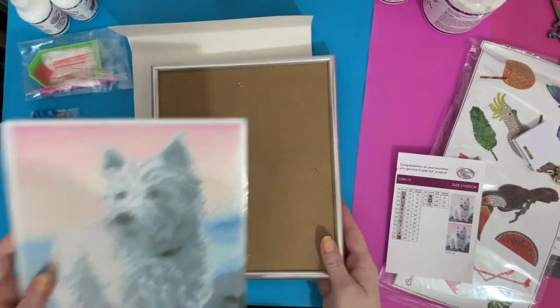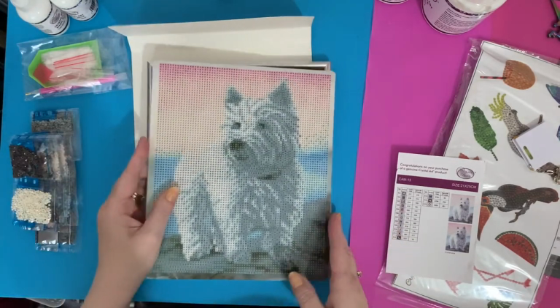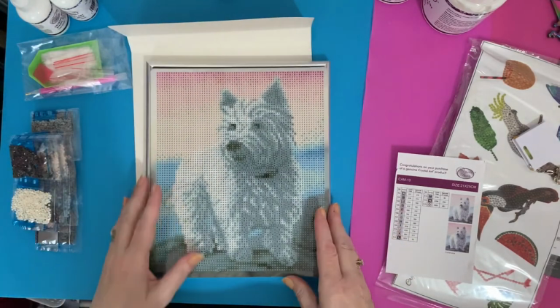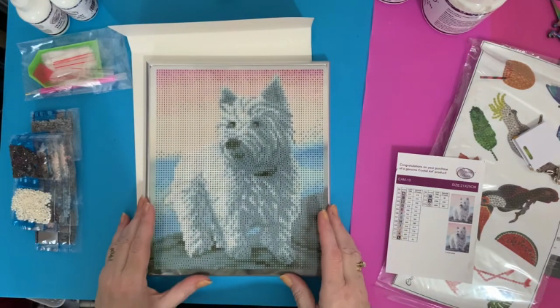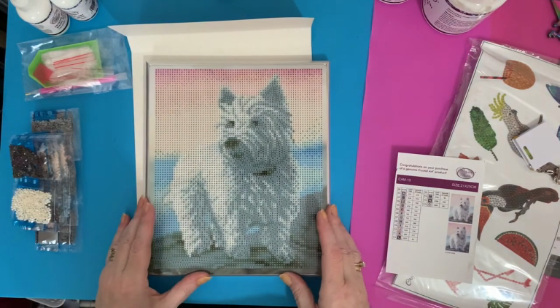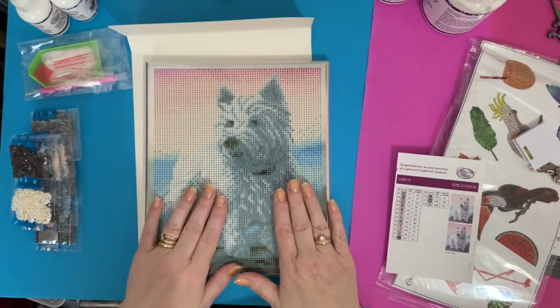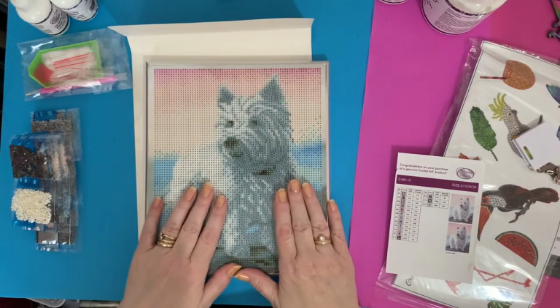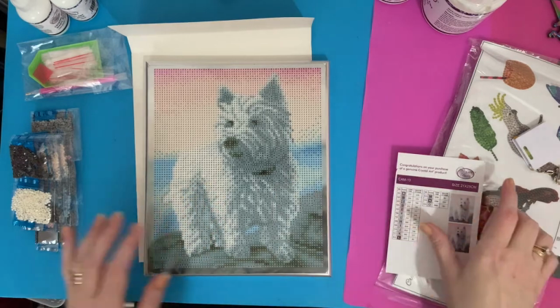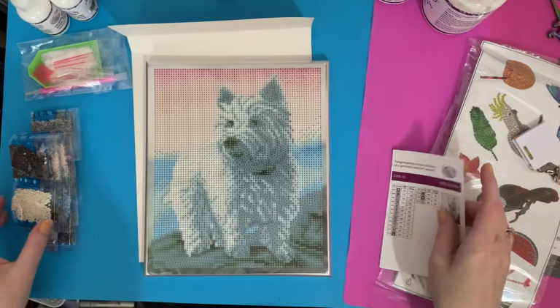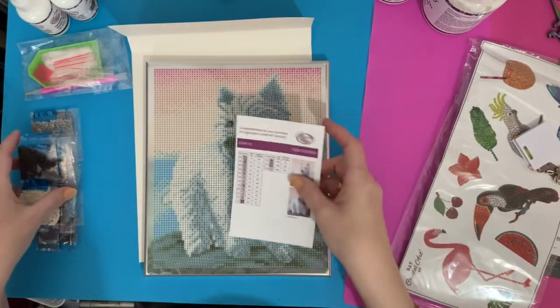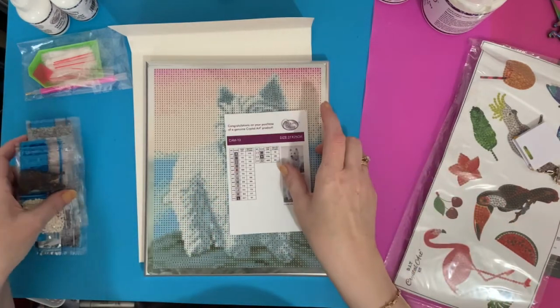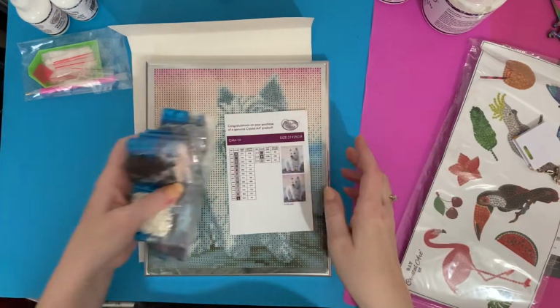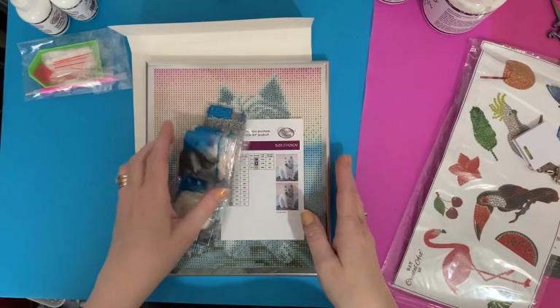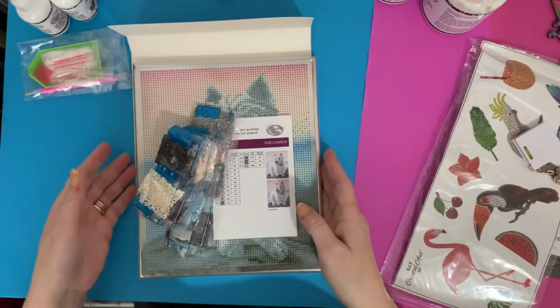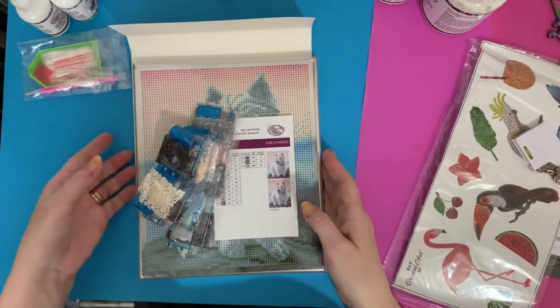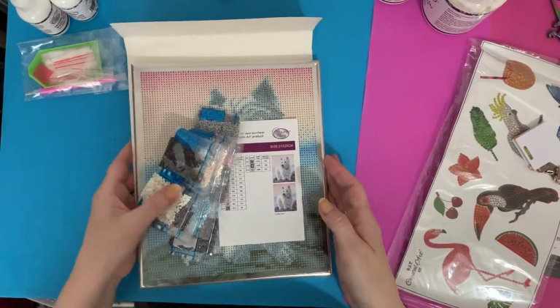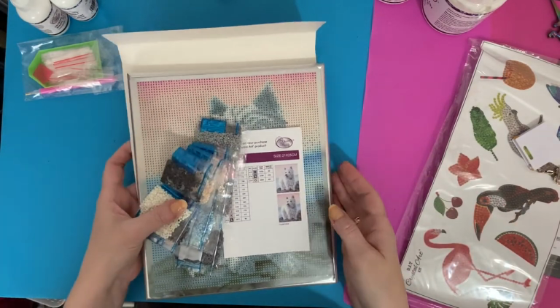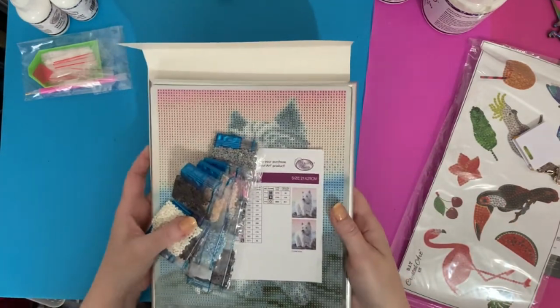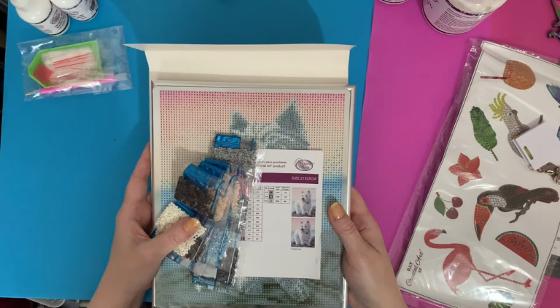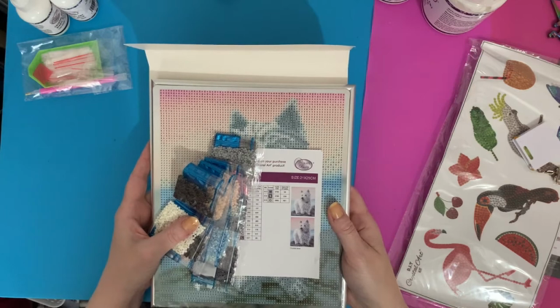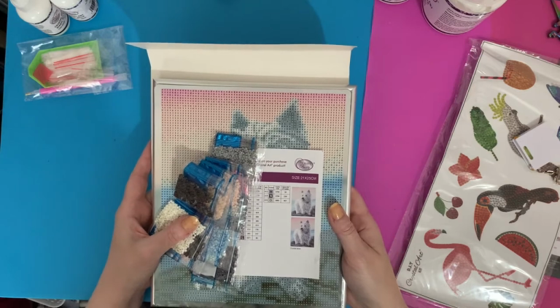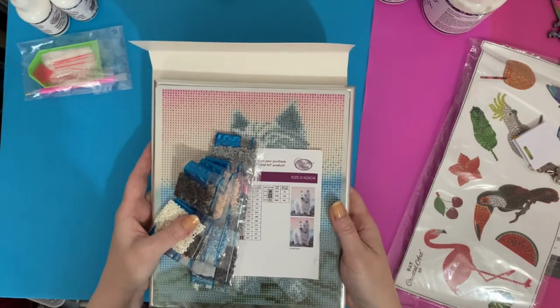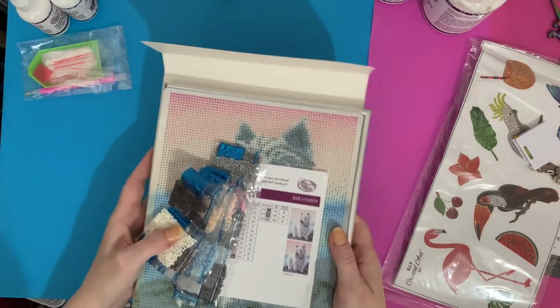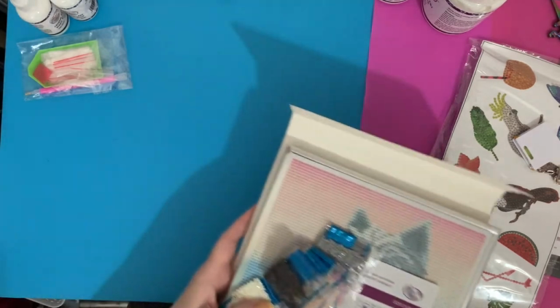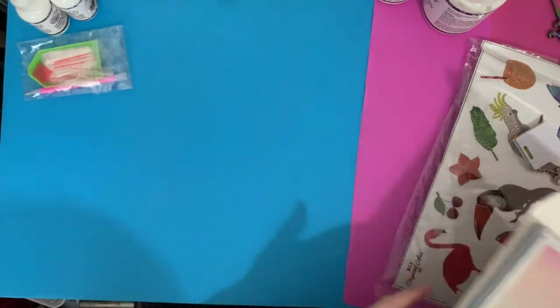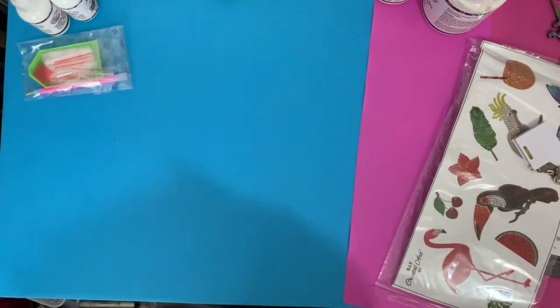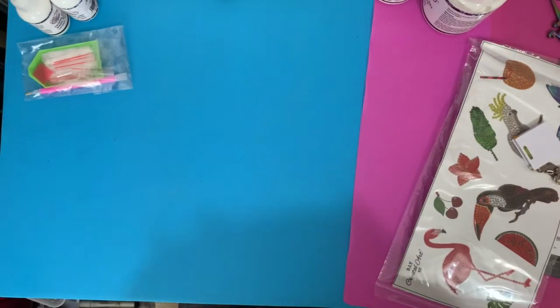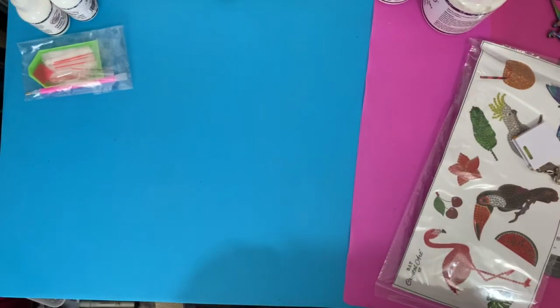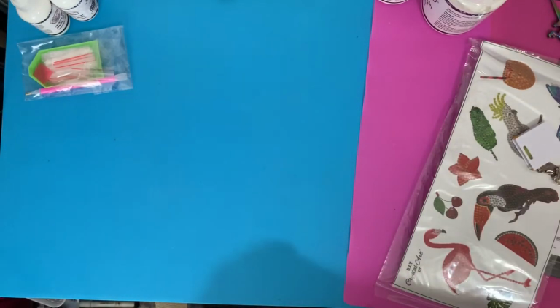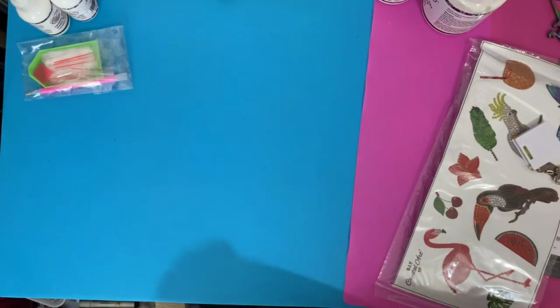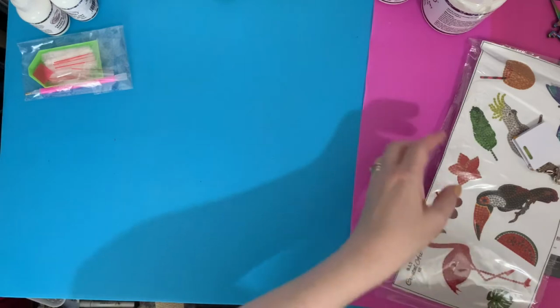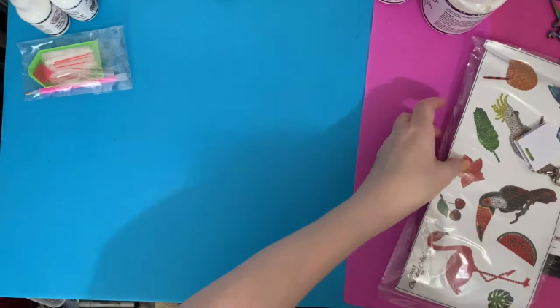I don't know what to do next now - I've got so many that I want to do! That's the trouble with diamond painting - every one you pick up you think 'oh I love it, I want to do this one next.' Let me pop those out of the way and we'll have a look at the stamp.